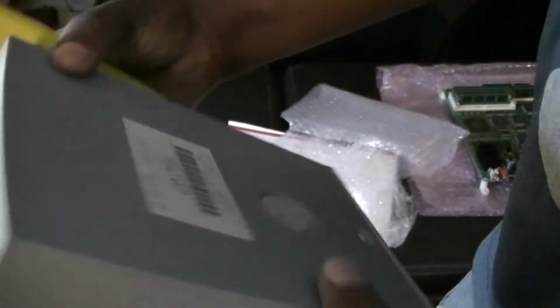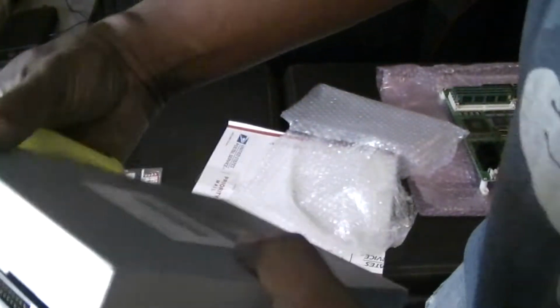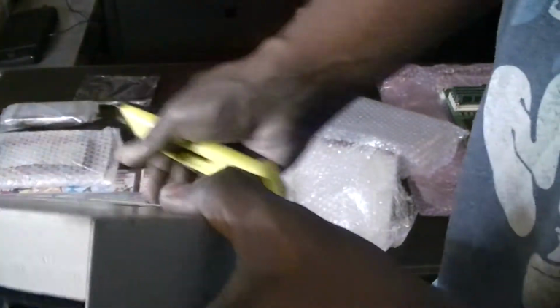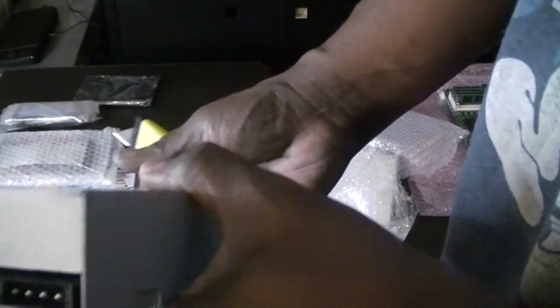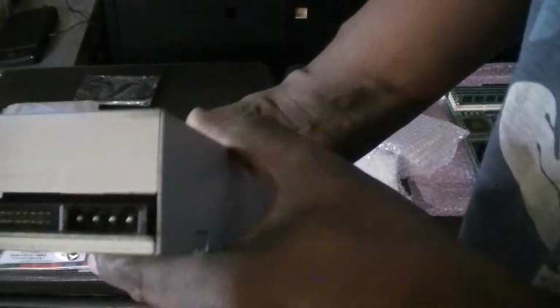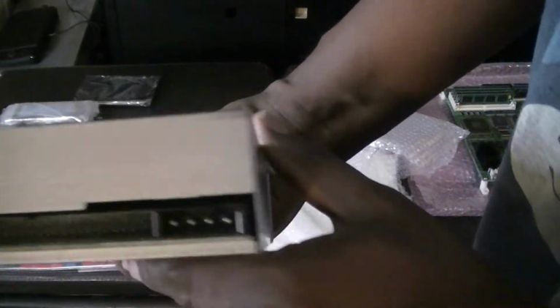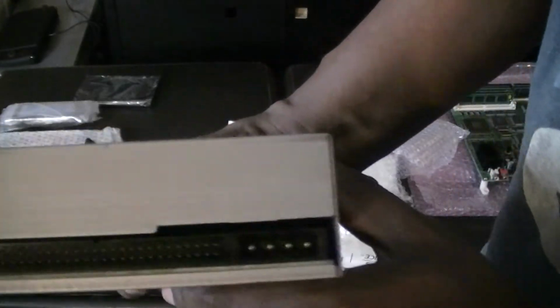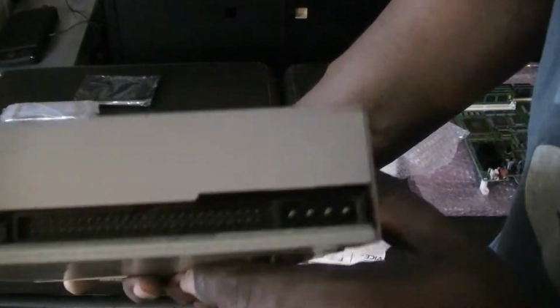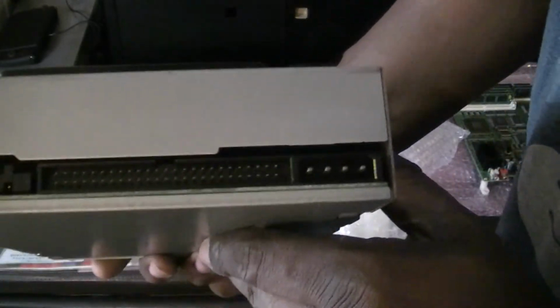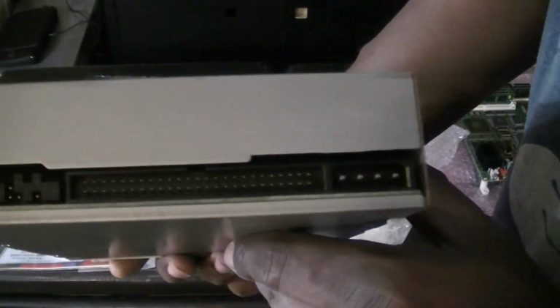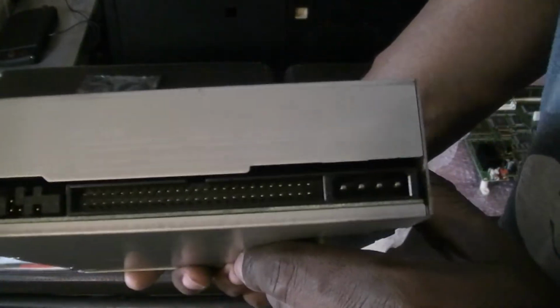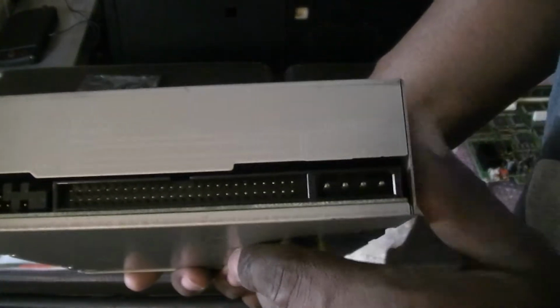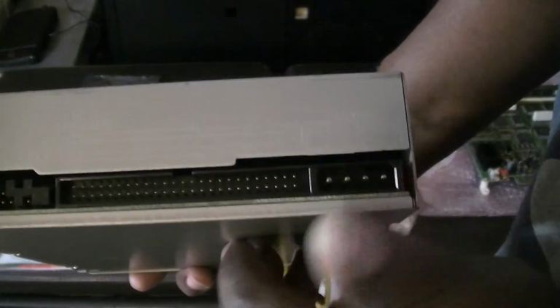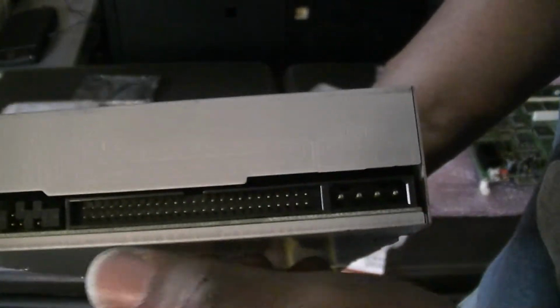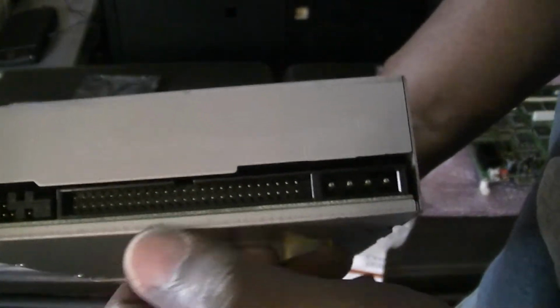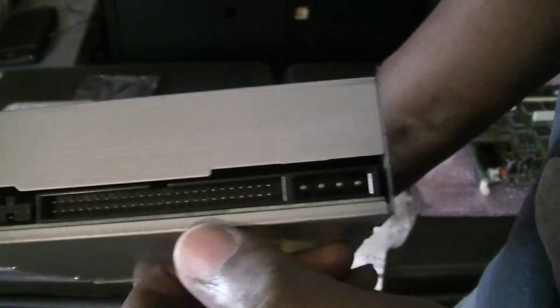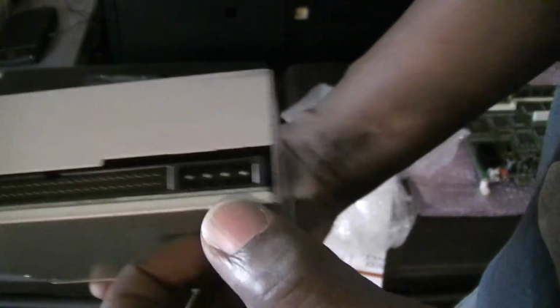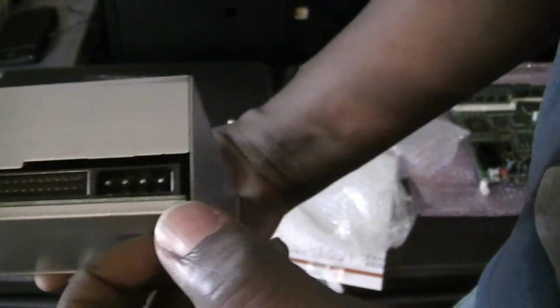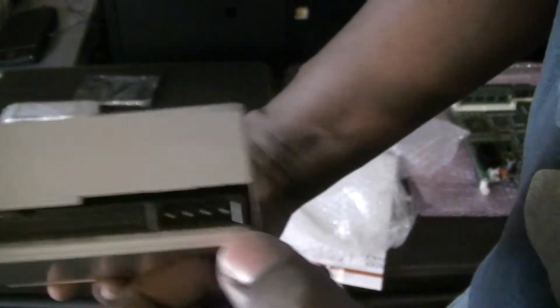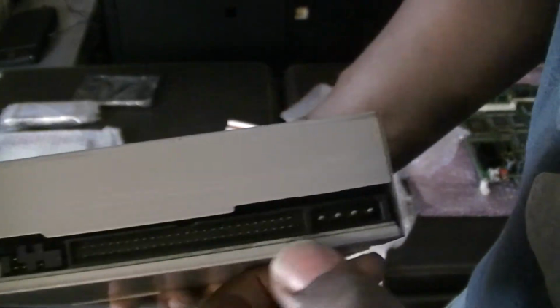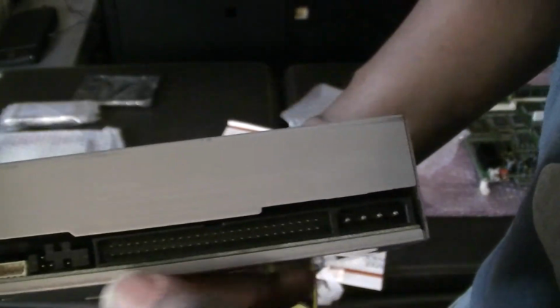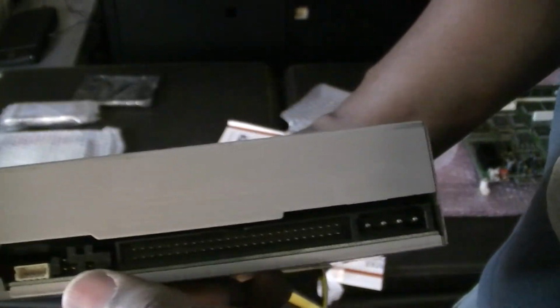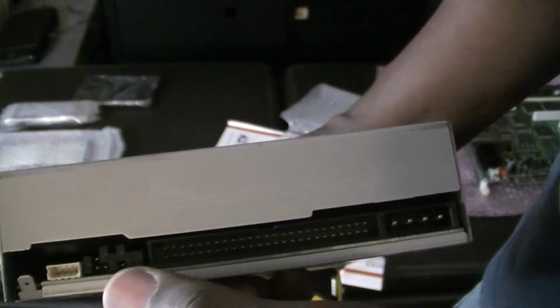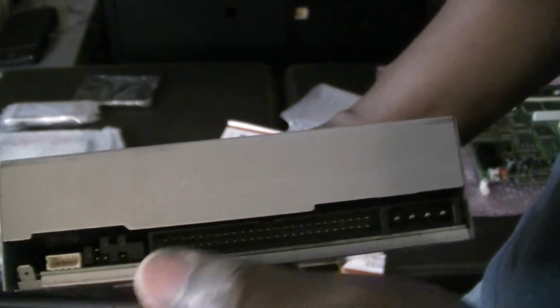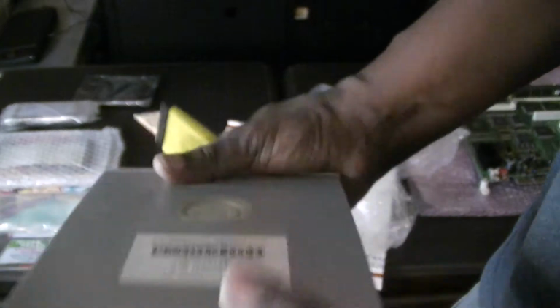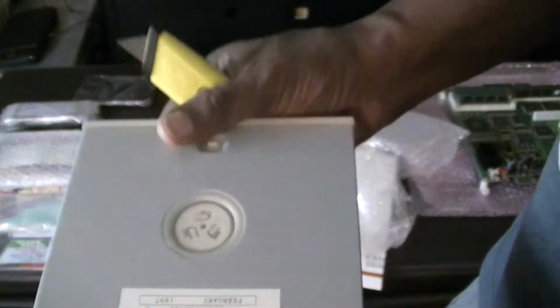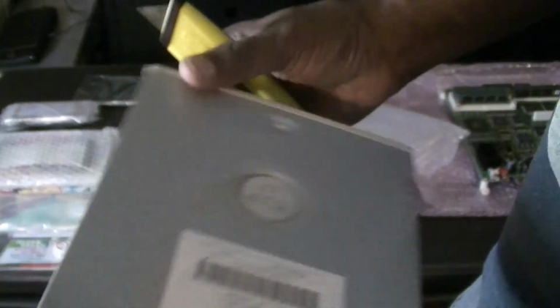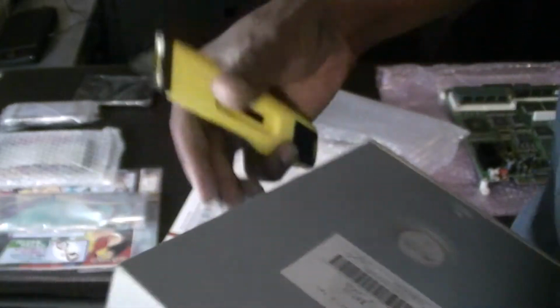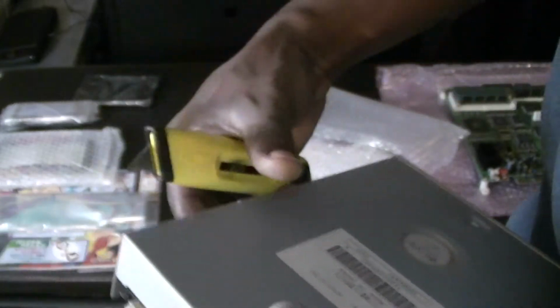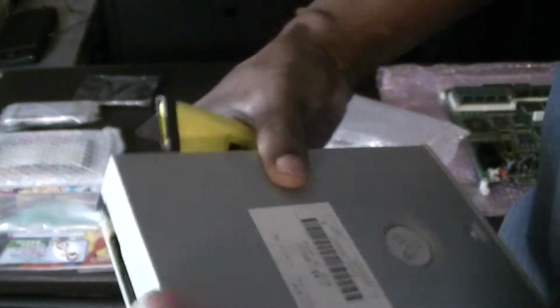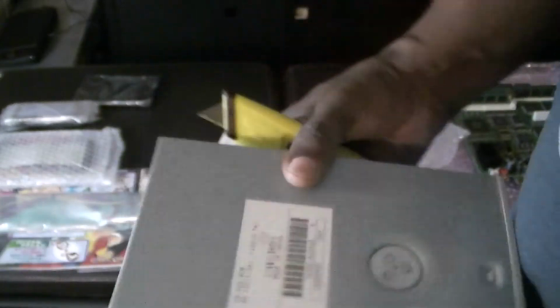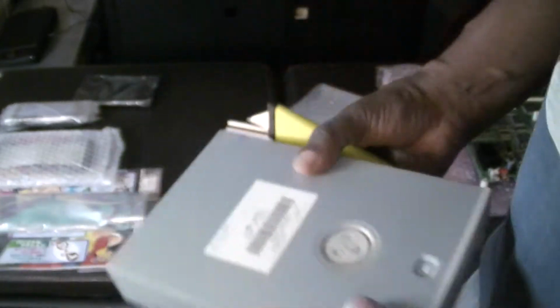And once again, the IDE and Molex connectors. Awesome.